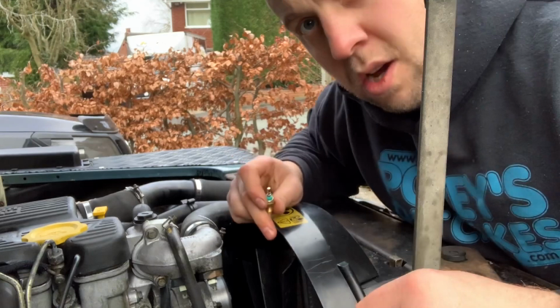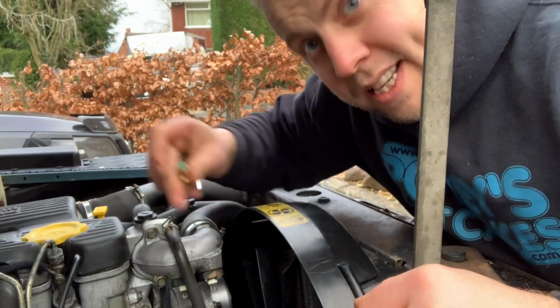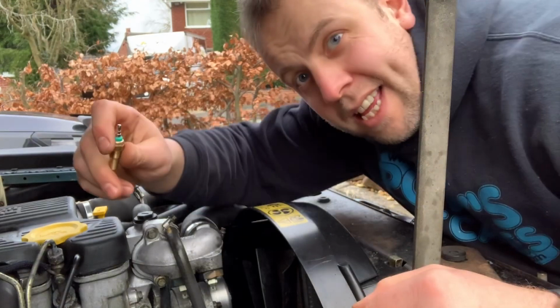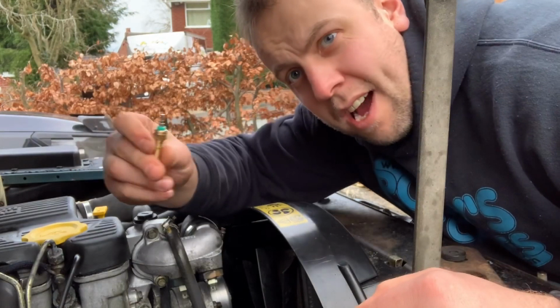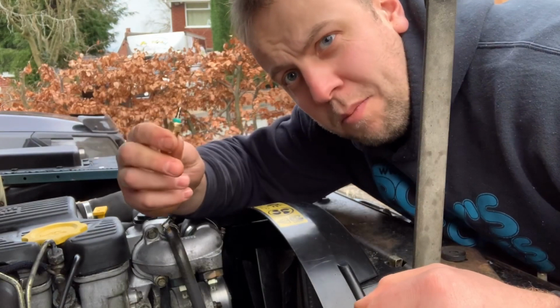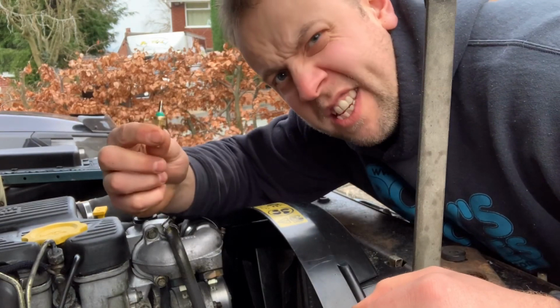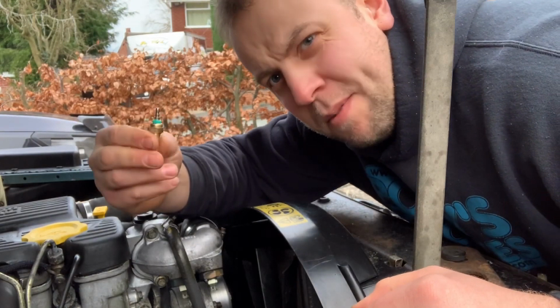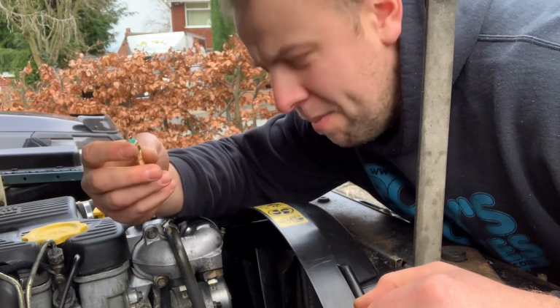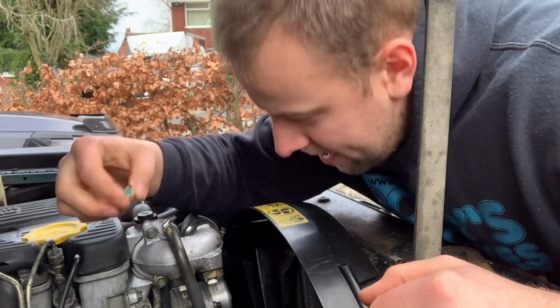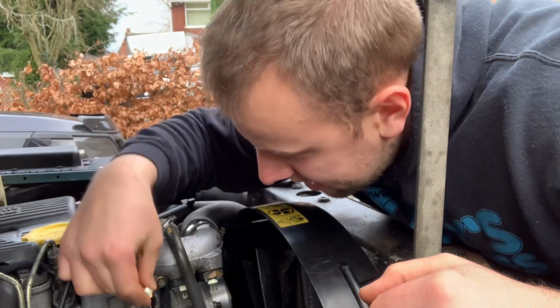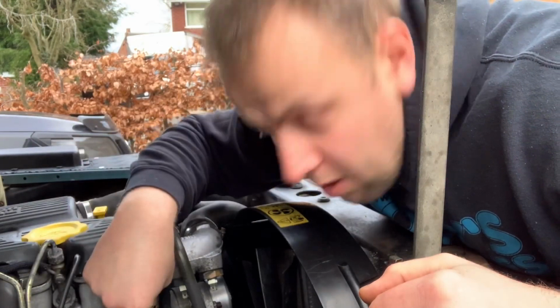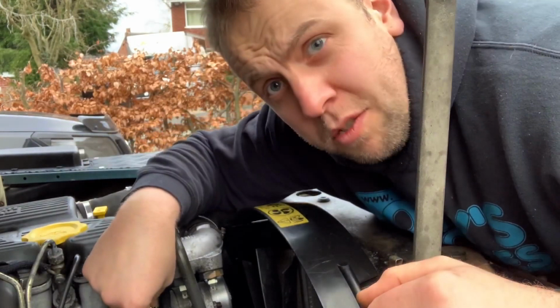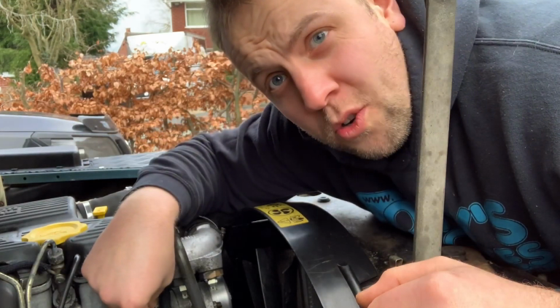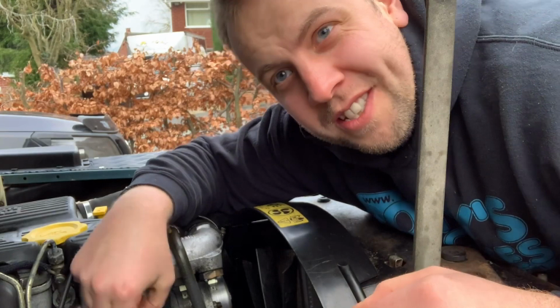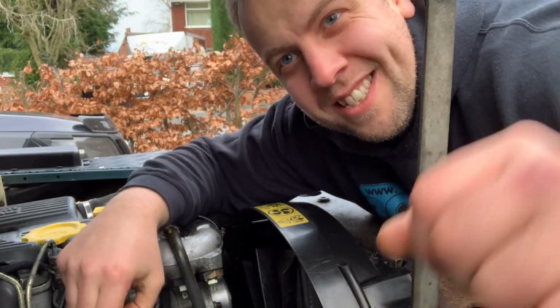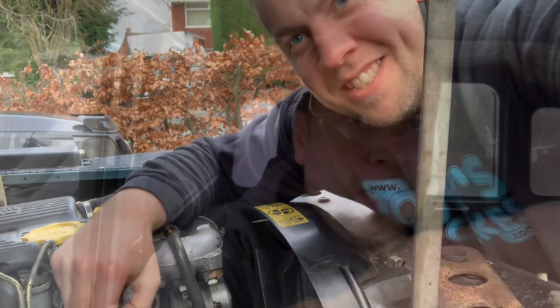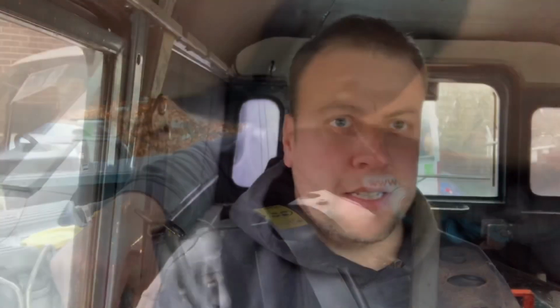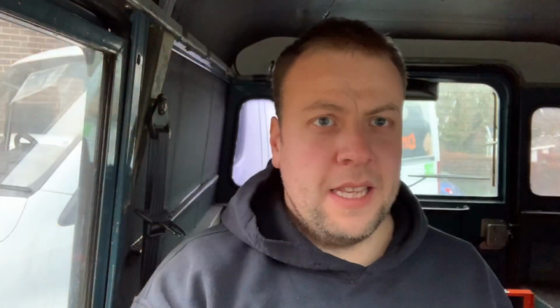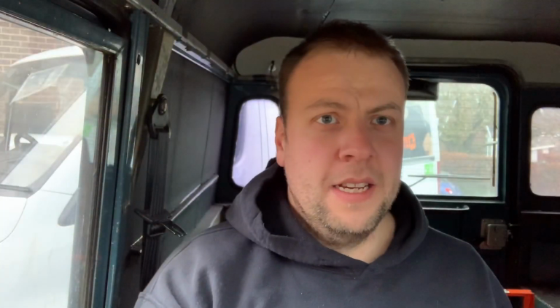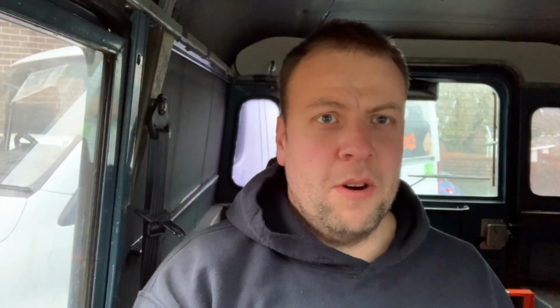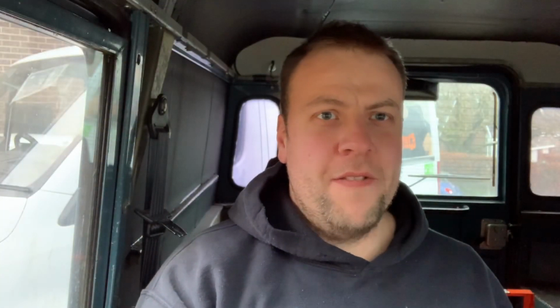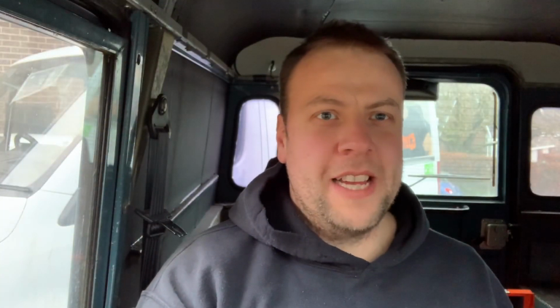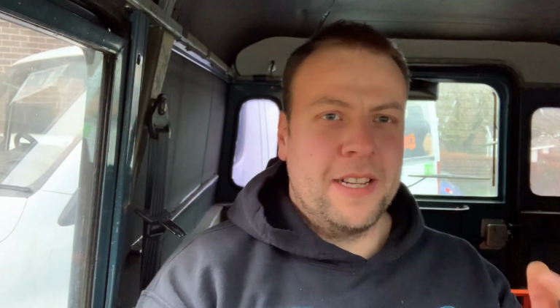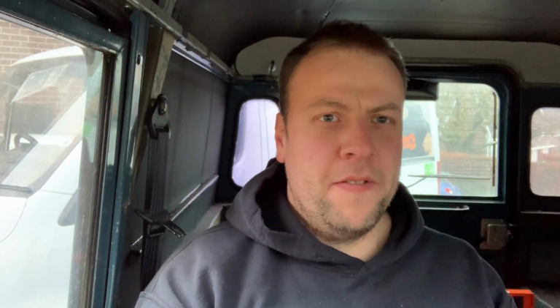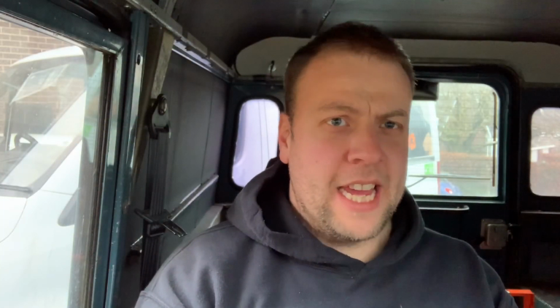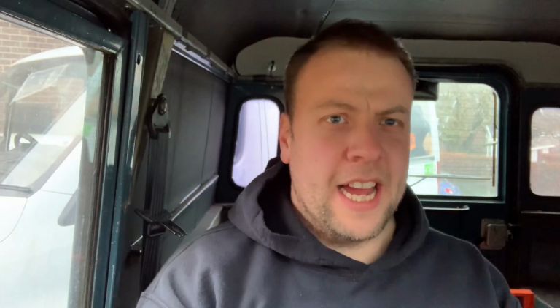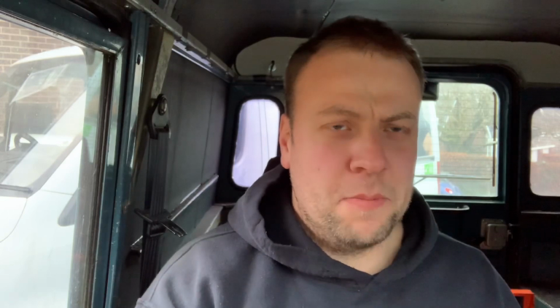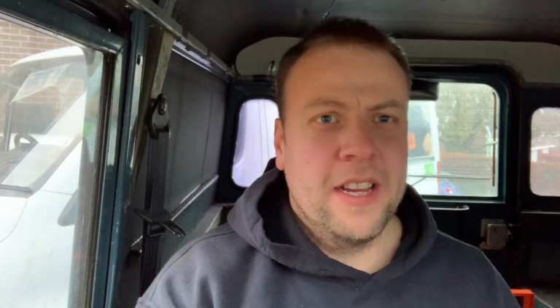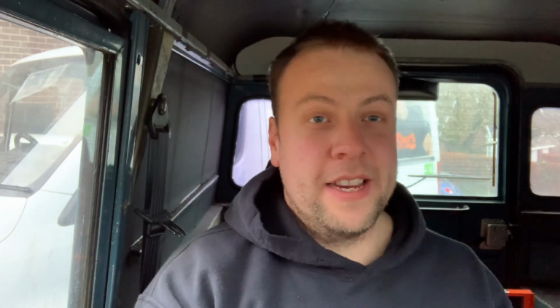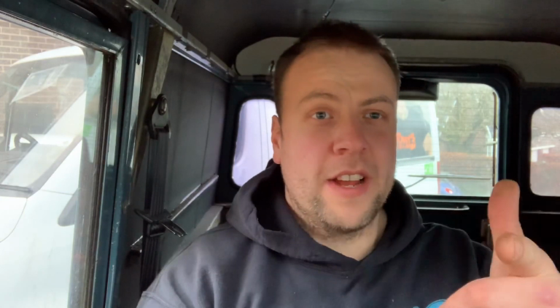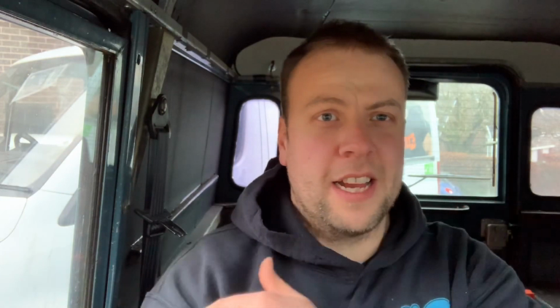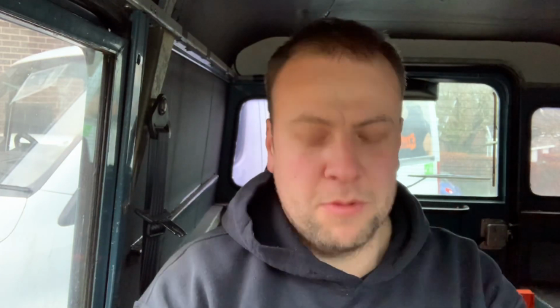Okay, today I'm going to put this thing in — the whatchamacallit. What's up everybody, I'm Alex Povey, and don't forget to like and subscribe.